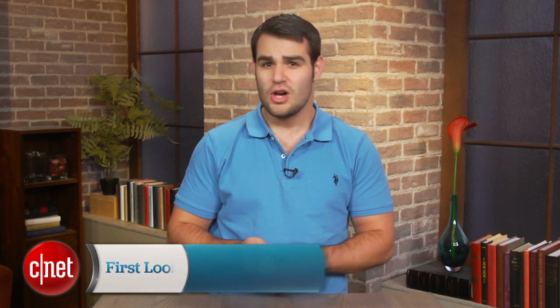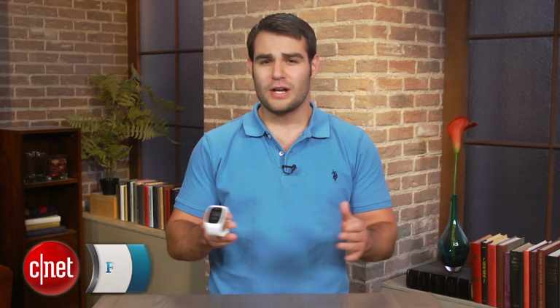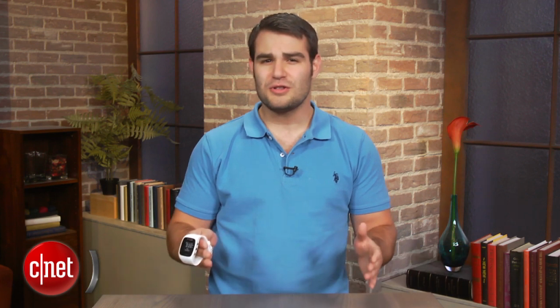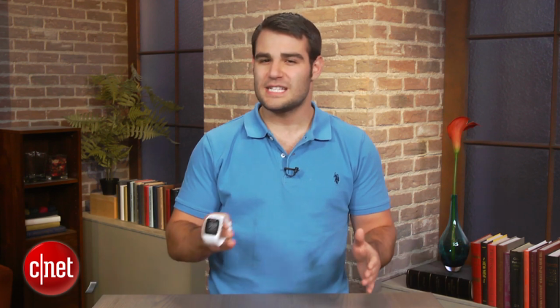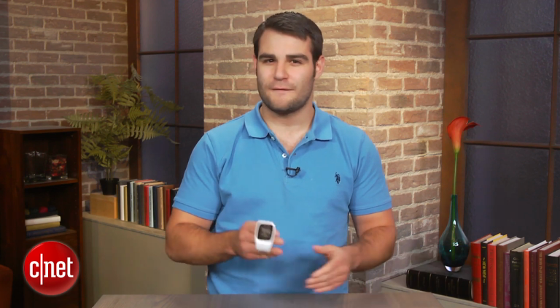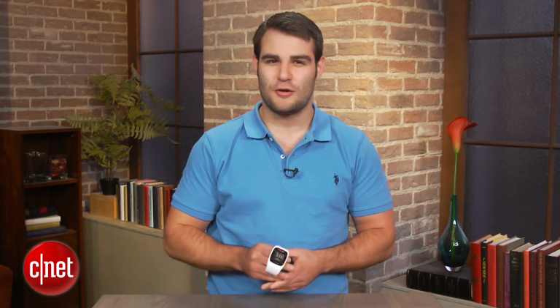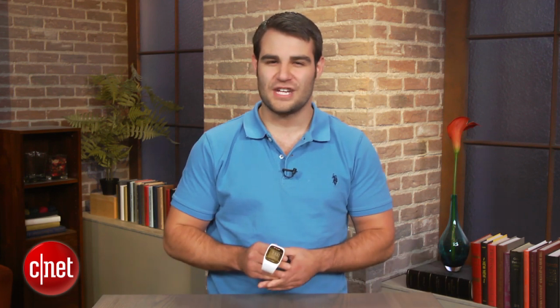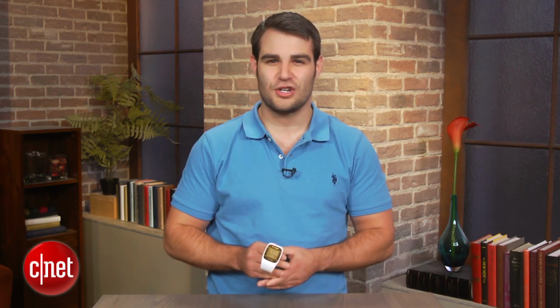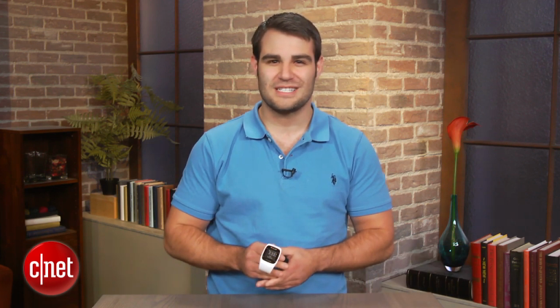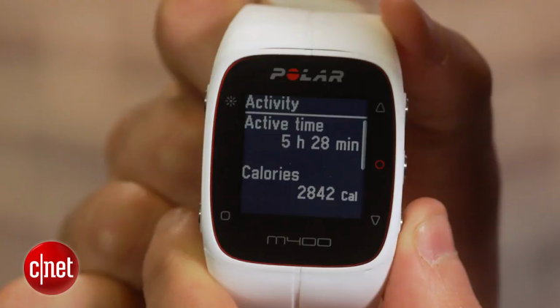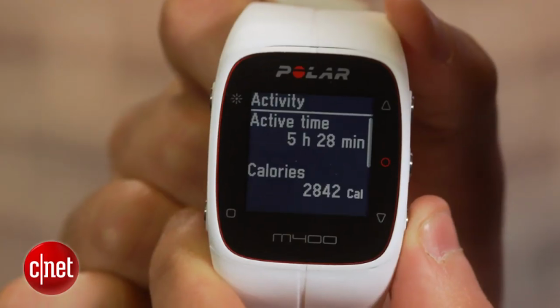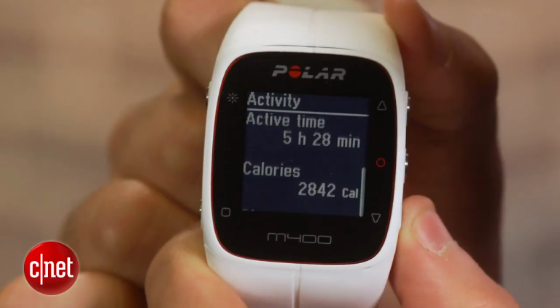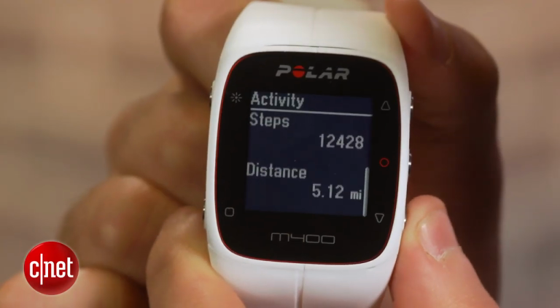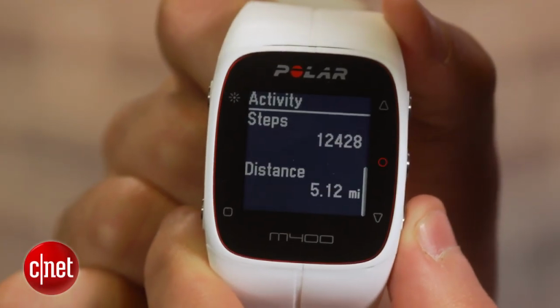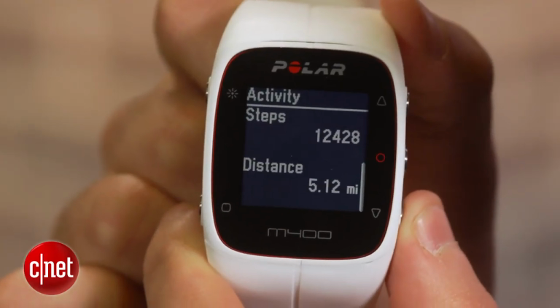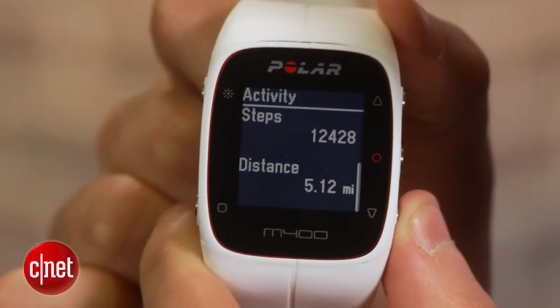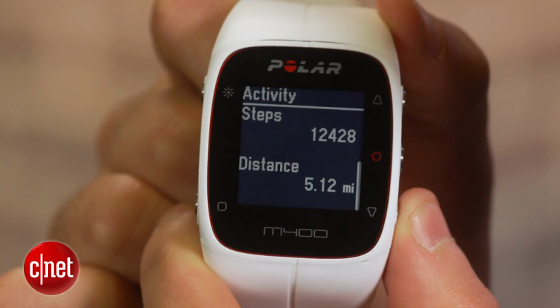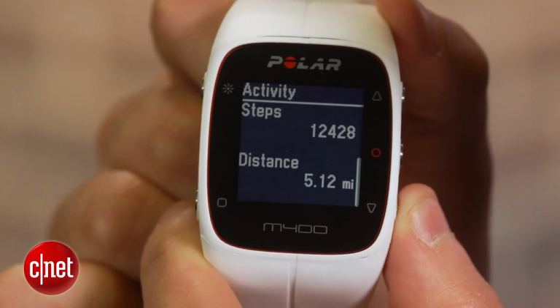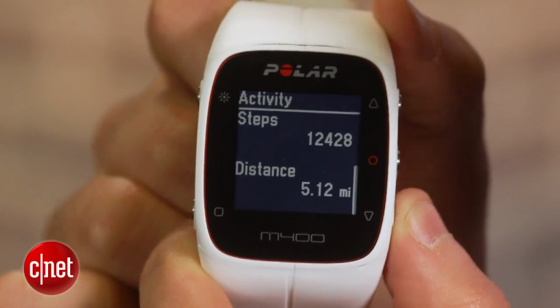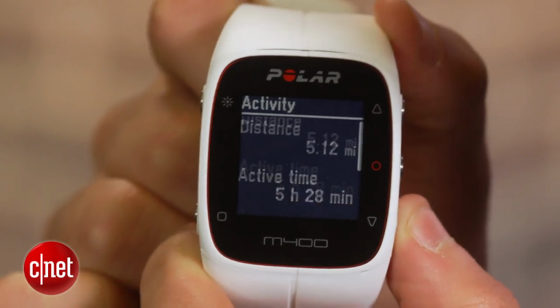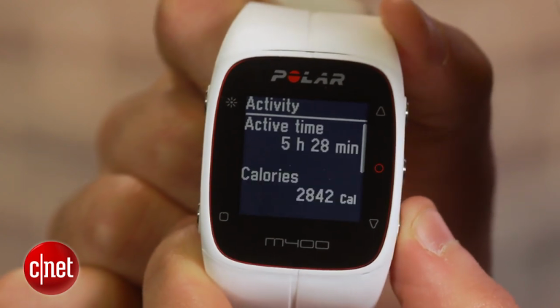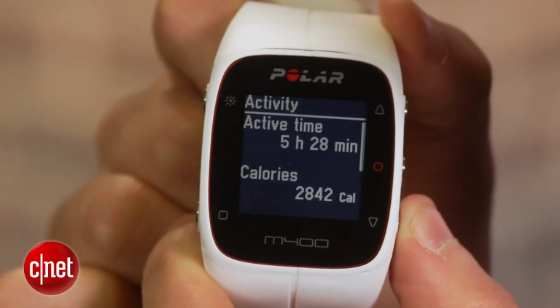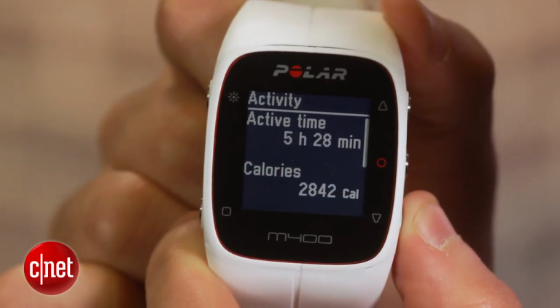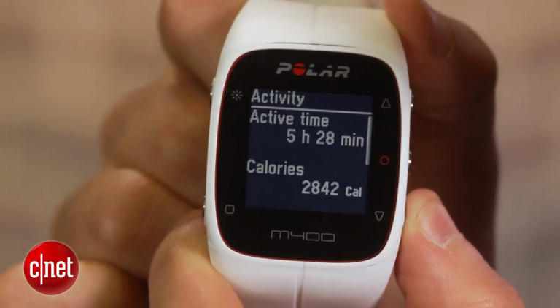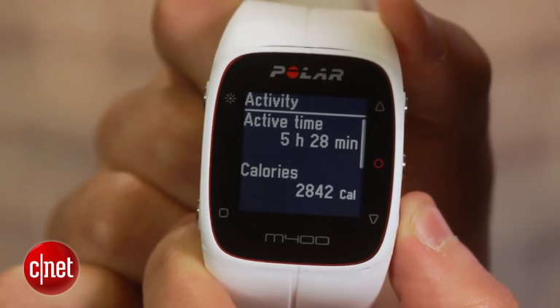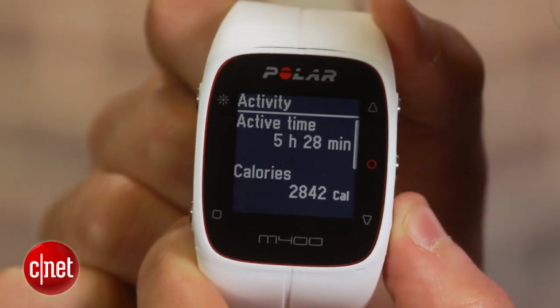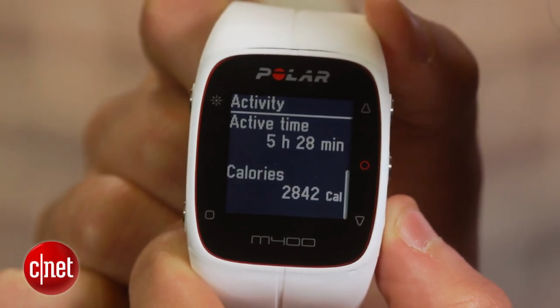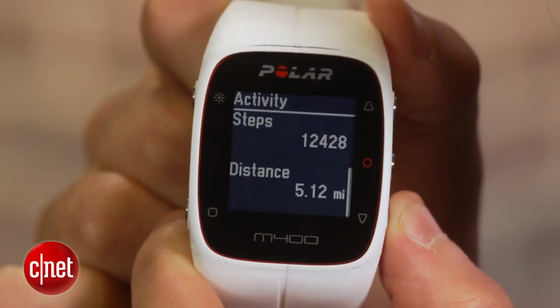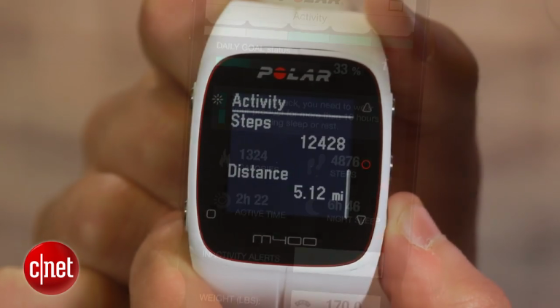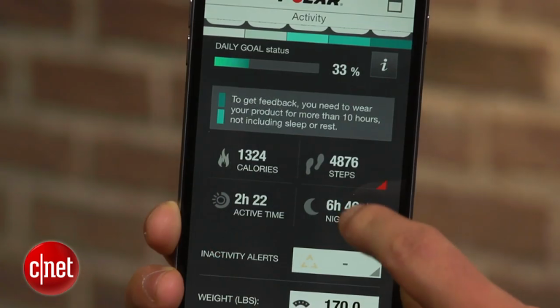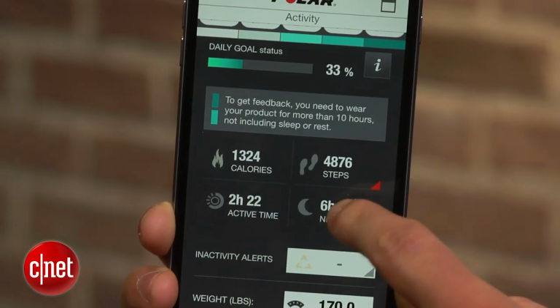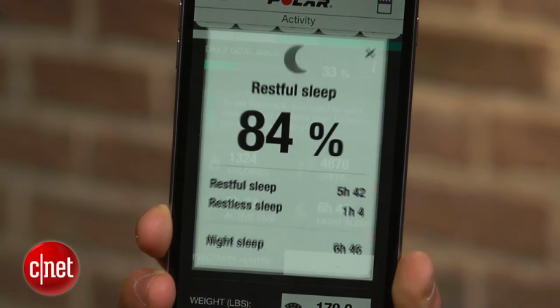While you won't see any smartphone notifications on your wrist, this watch can track your active time, the steps you take, distance you travel, calories you burn, and even your sleep at night.